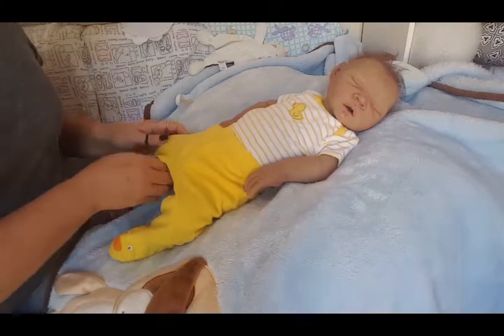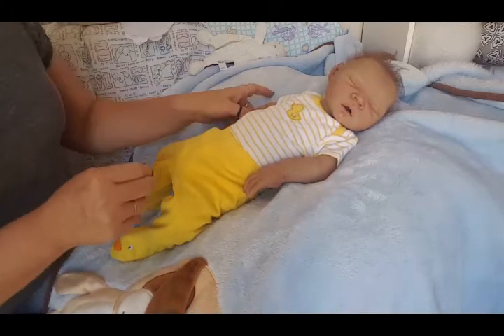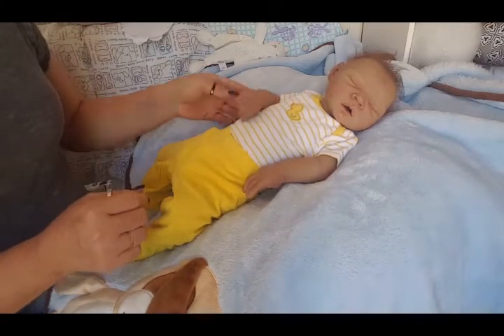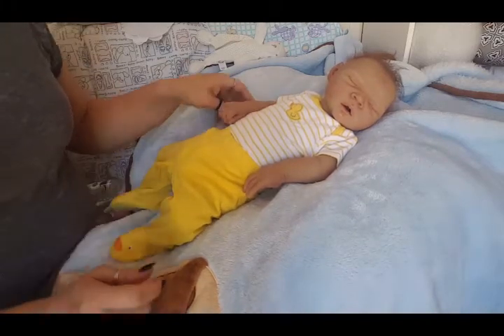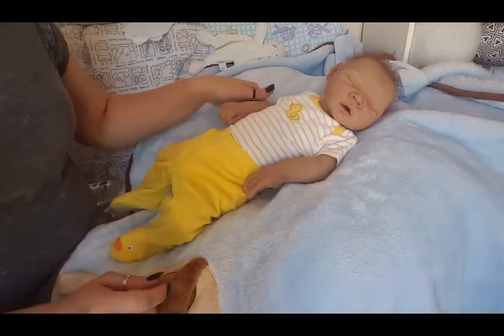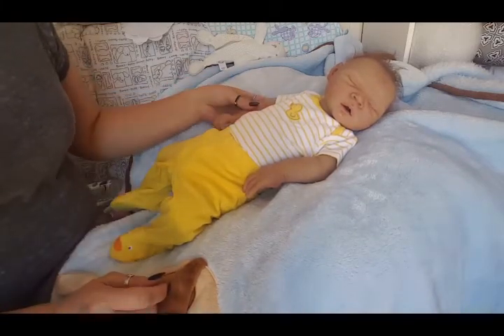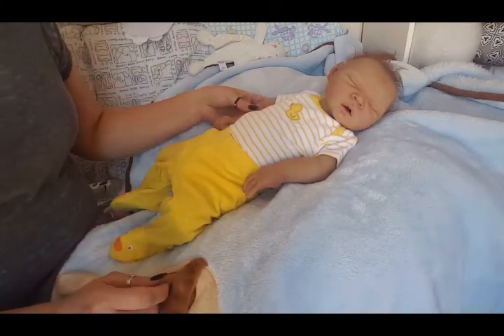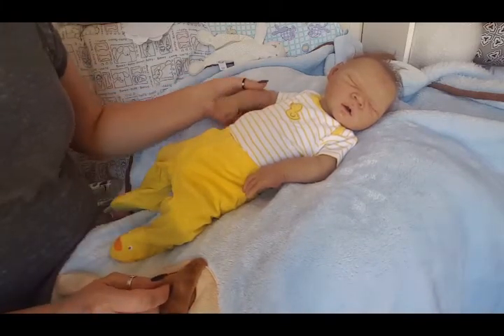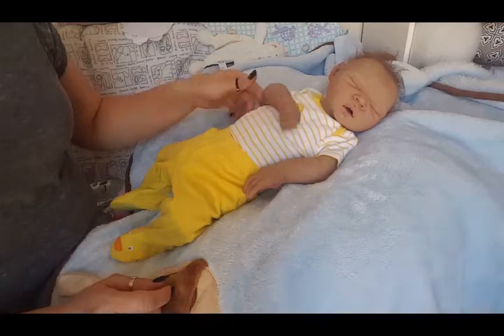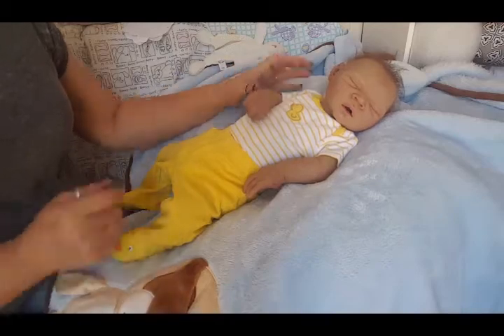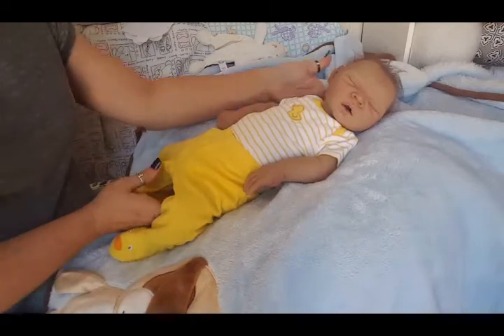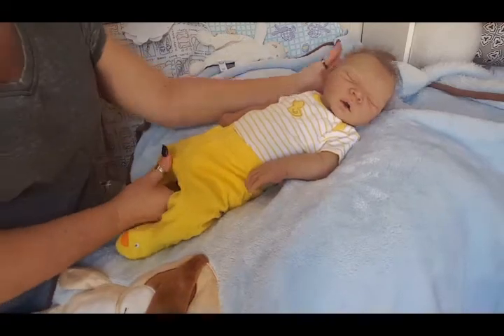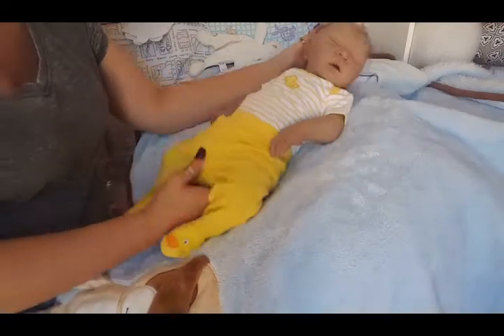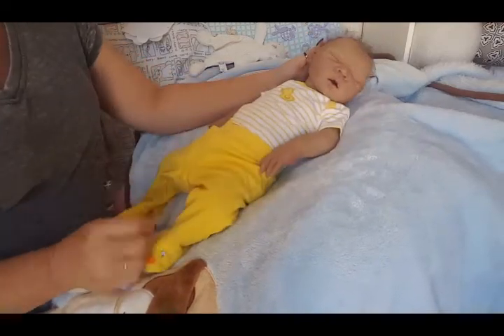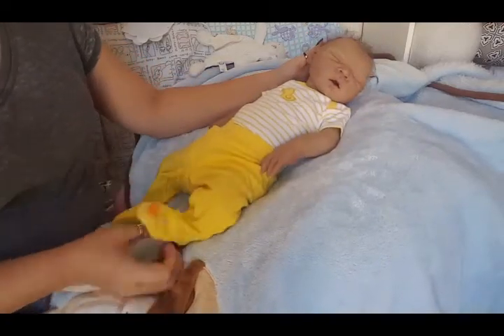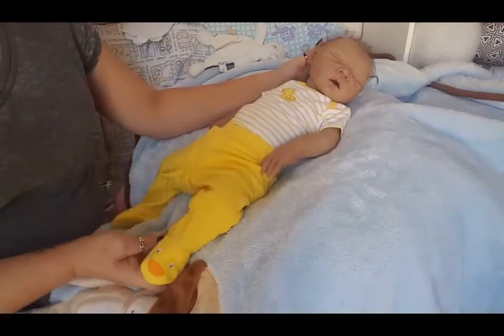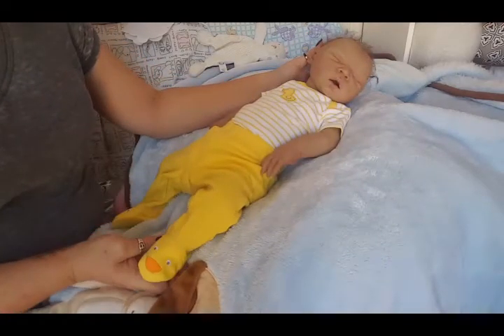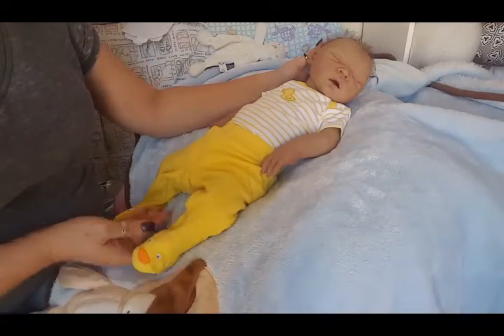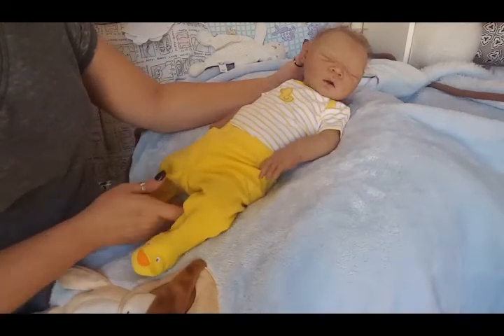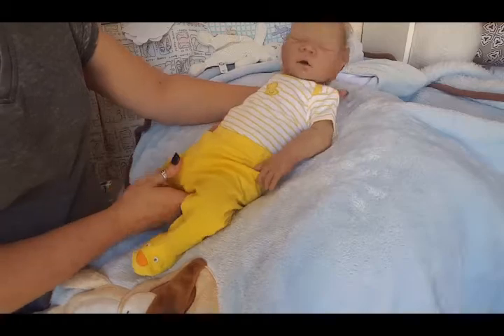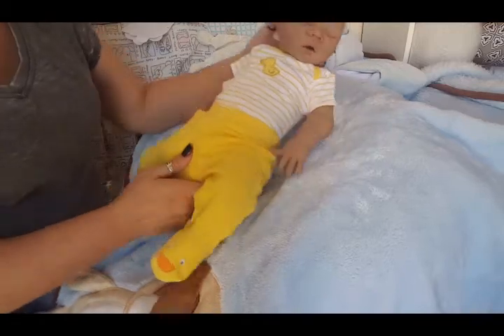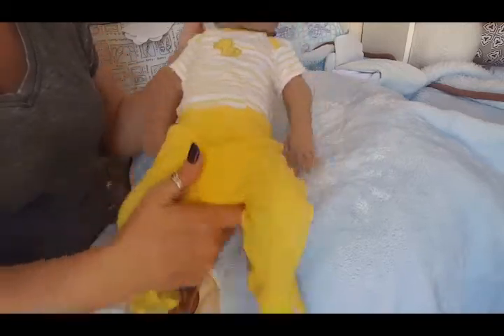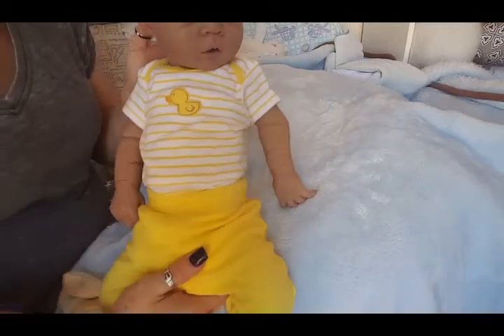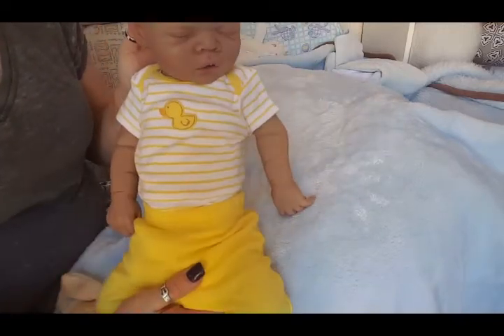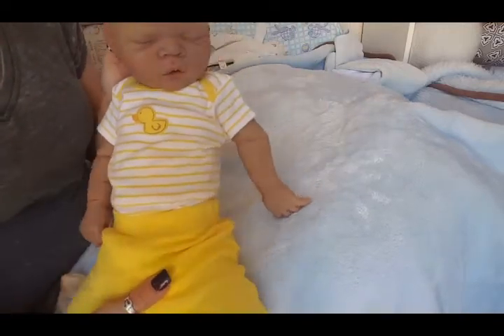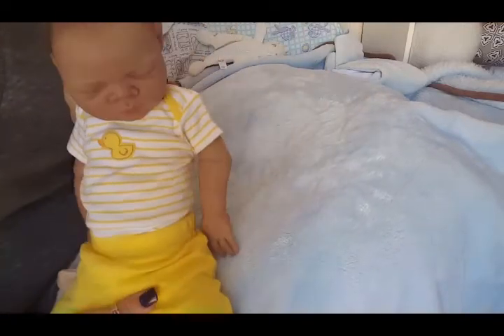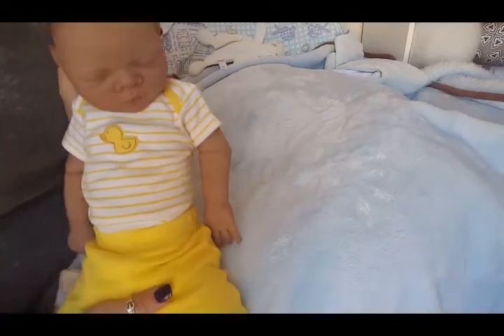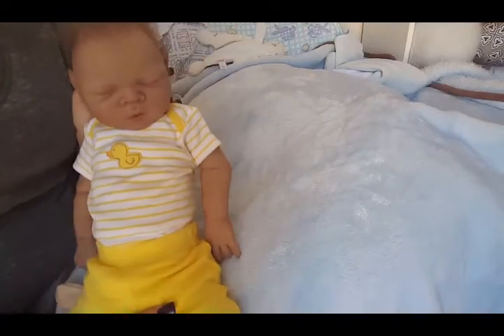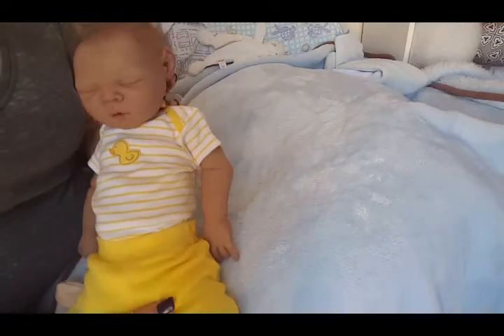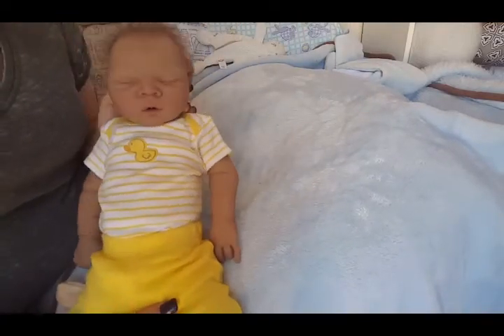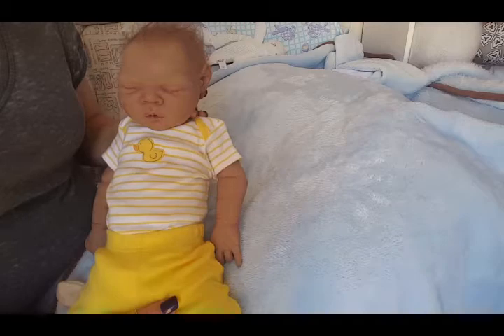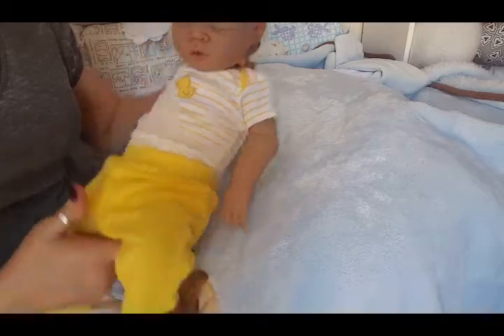Hey Charlie! He's such a cutie. Here's his little ducky feet. Little ducky on his onesie. He's such a cutie pie.